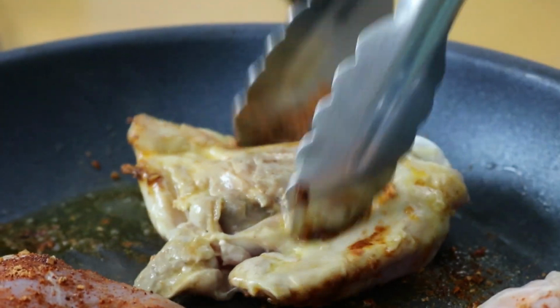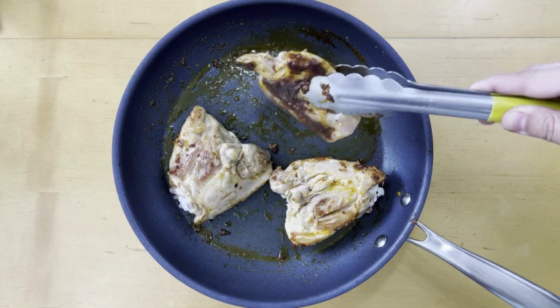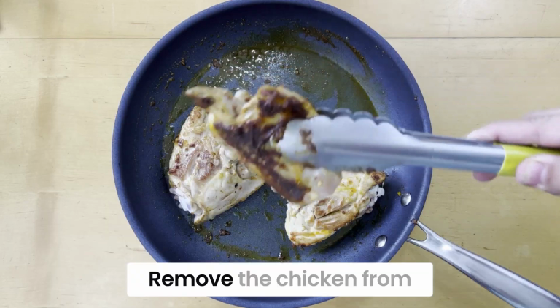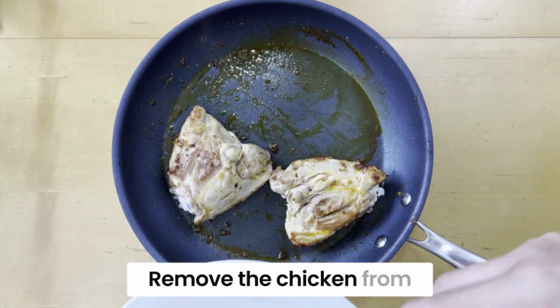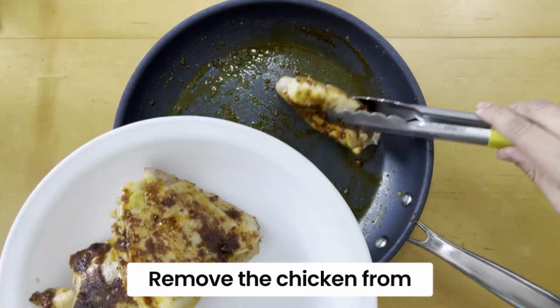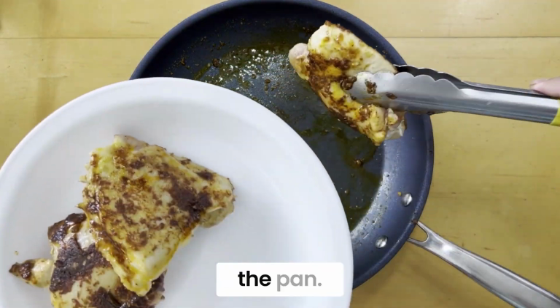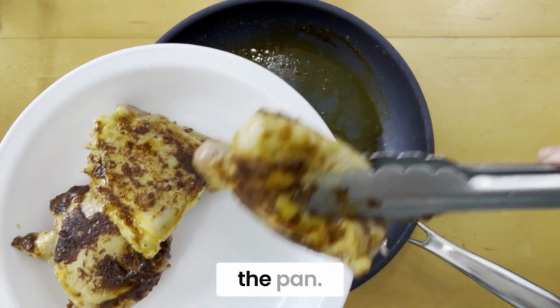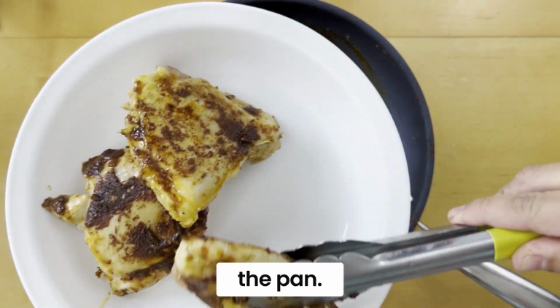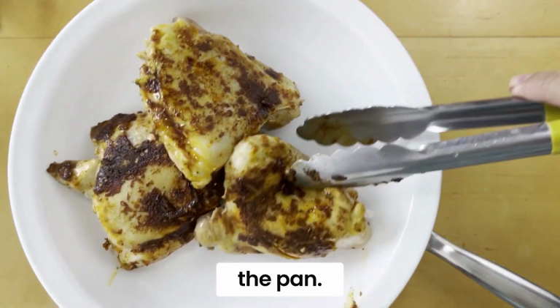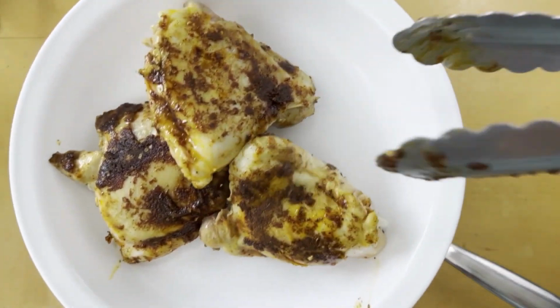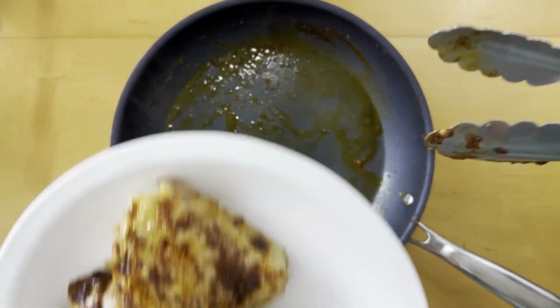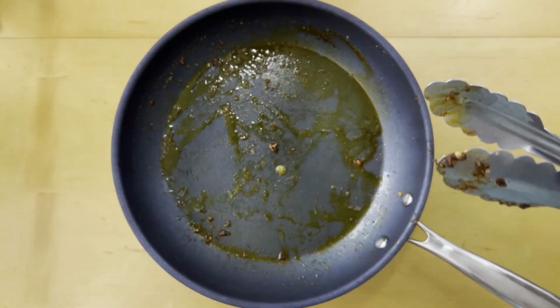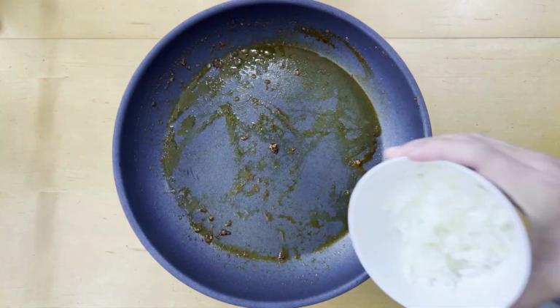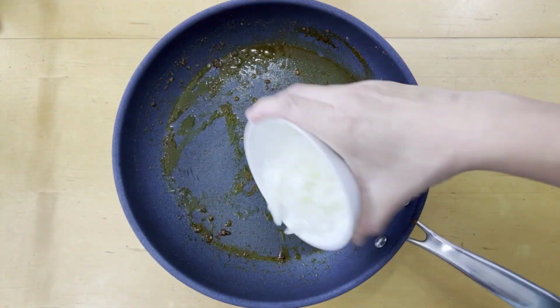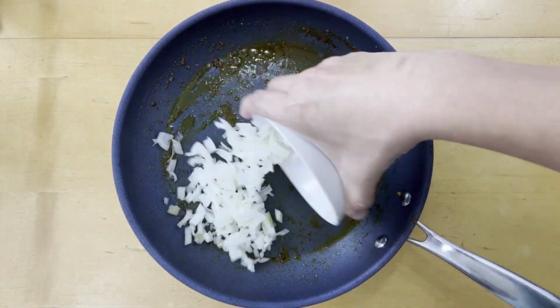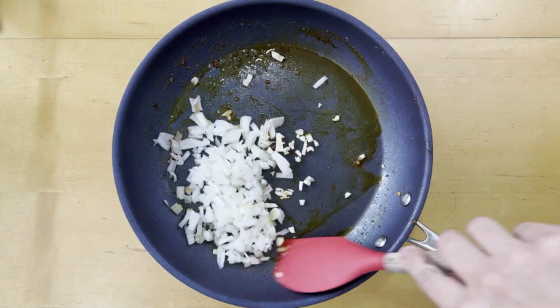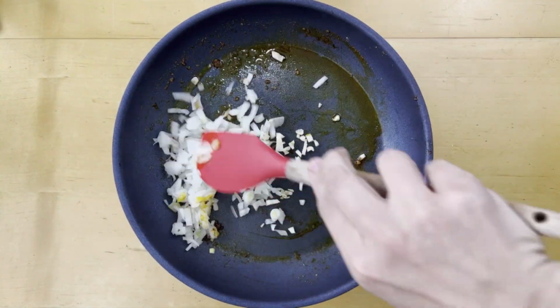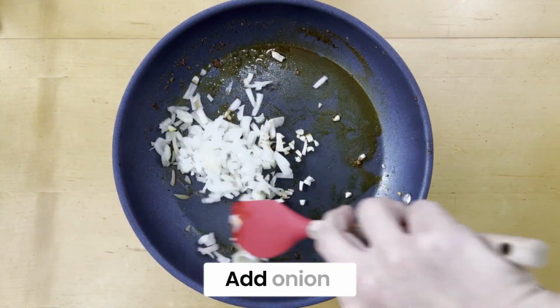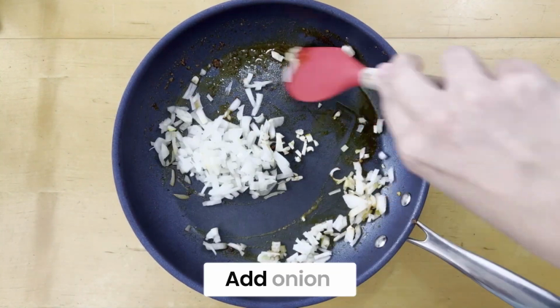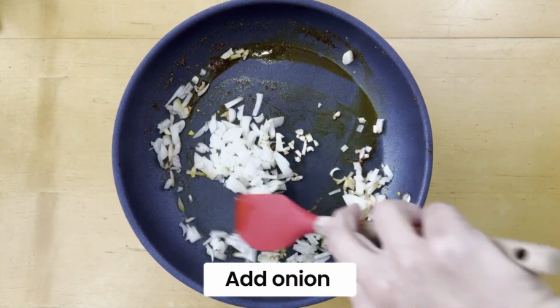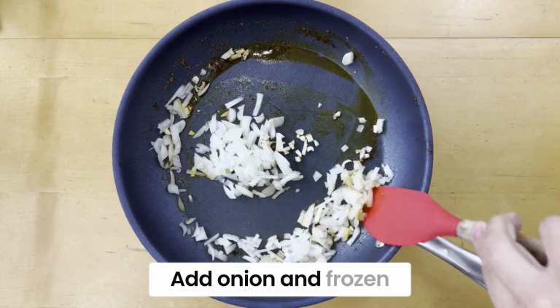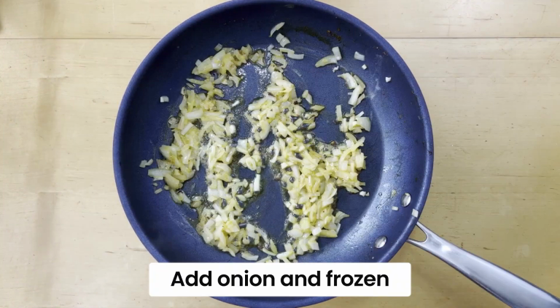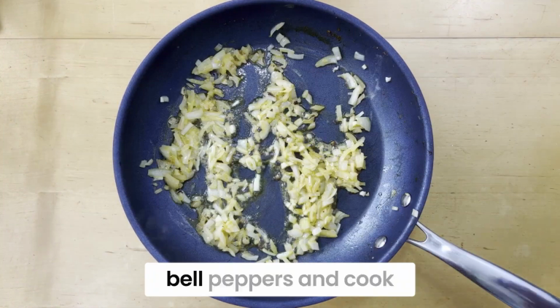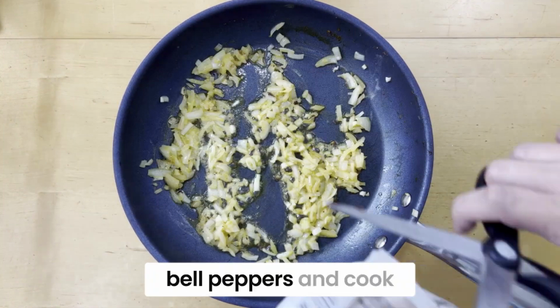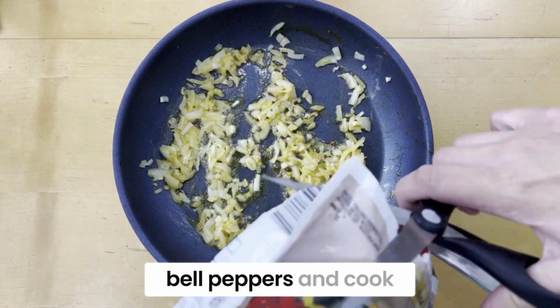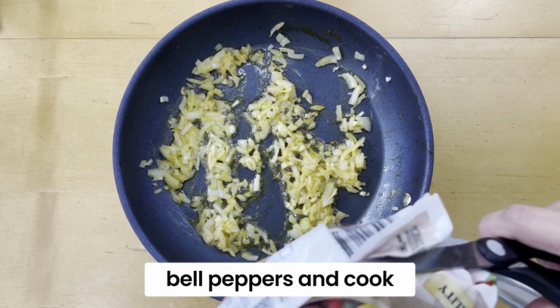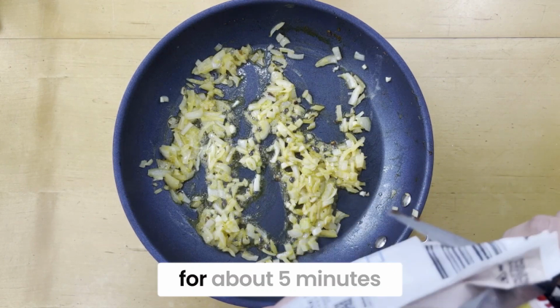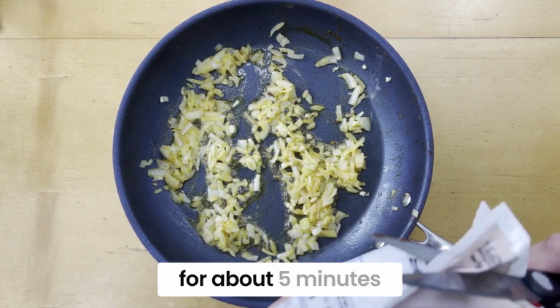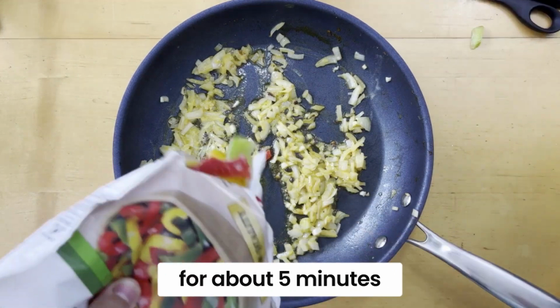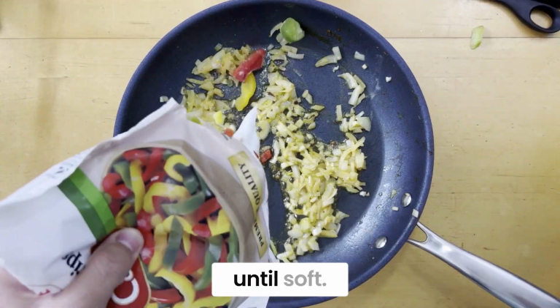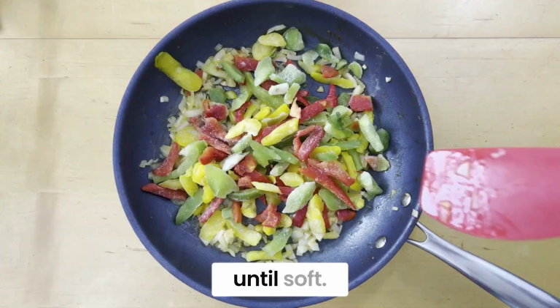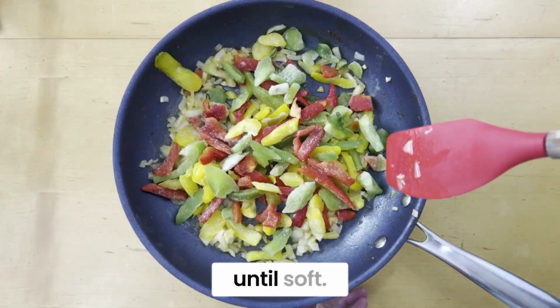Remove the chicken from the pan. Add onion and frozen bell peppers and cook for about five minutes until soft.